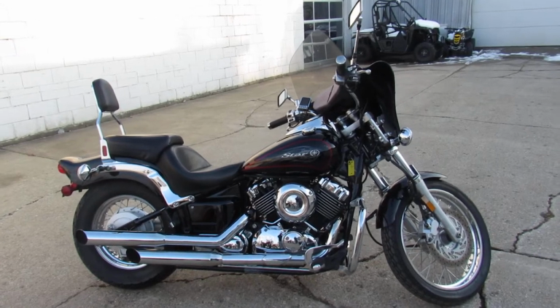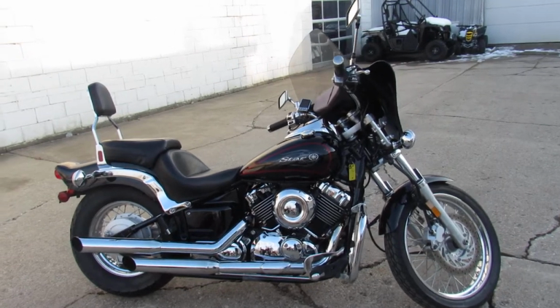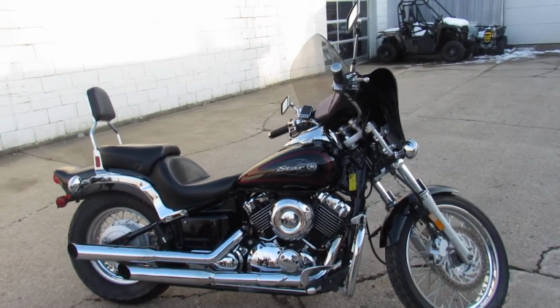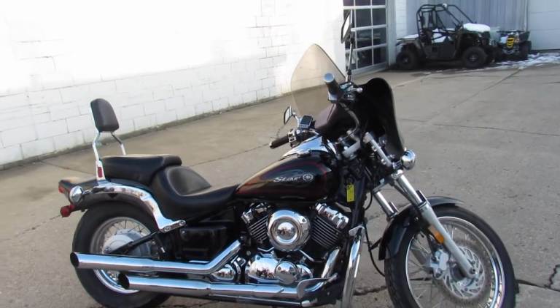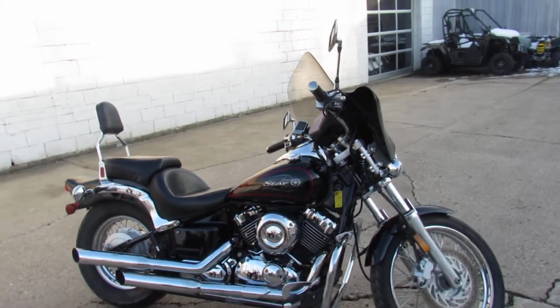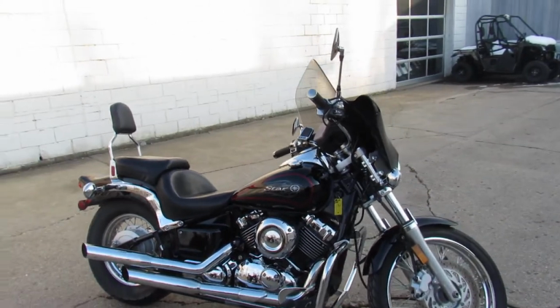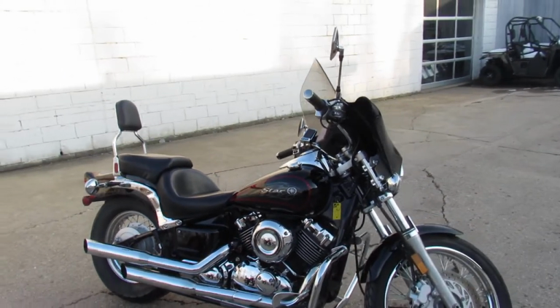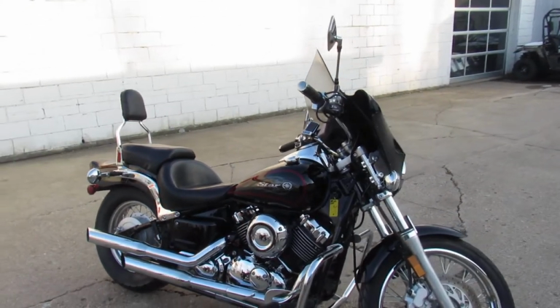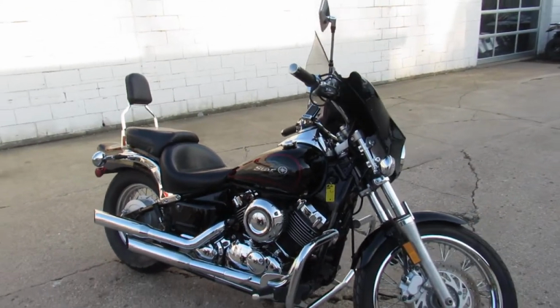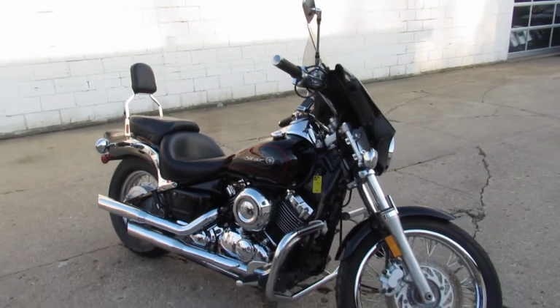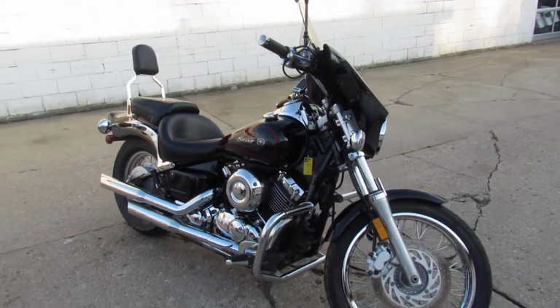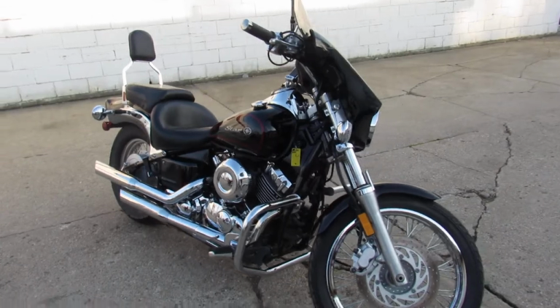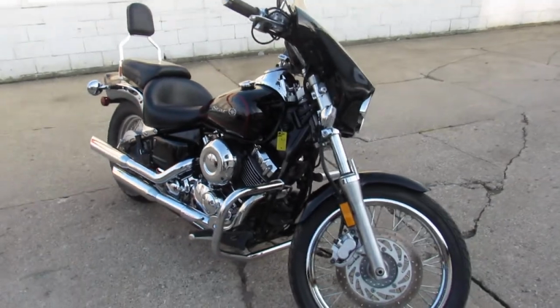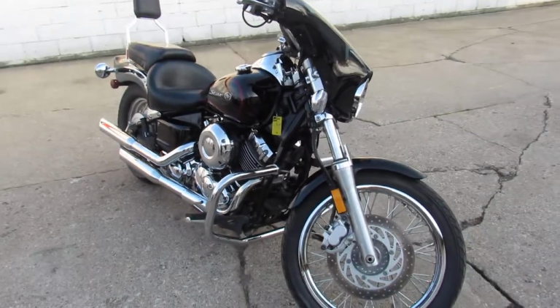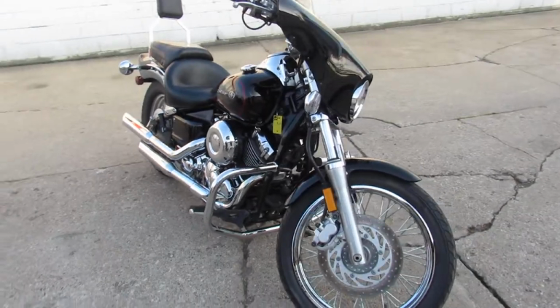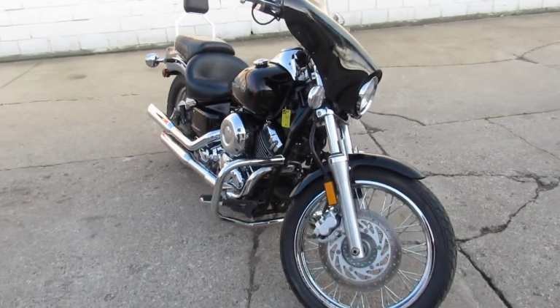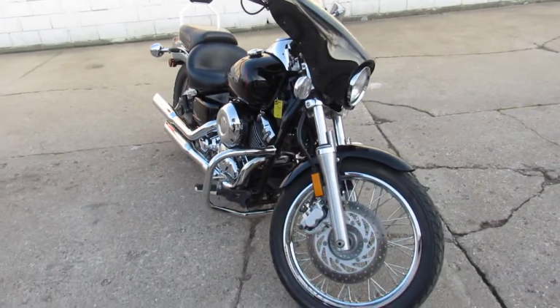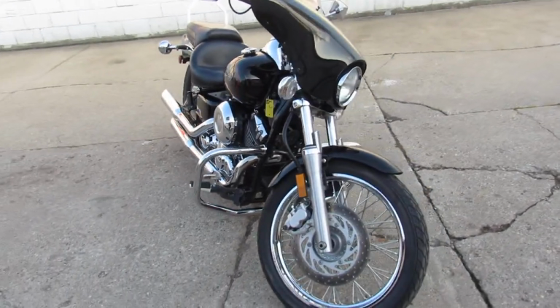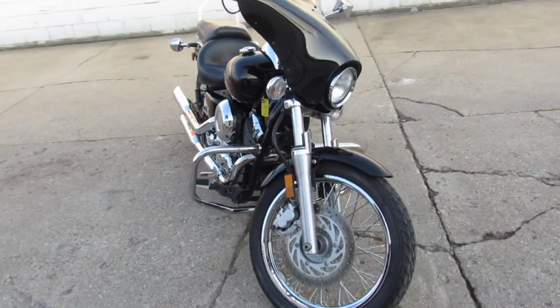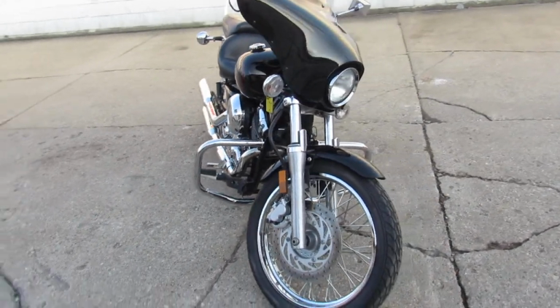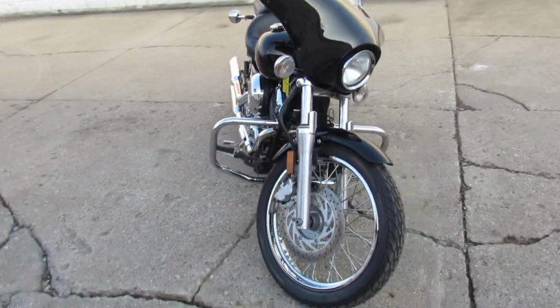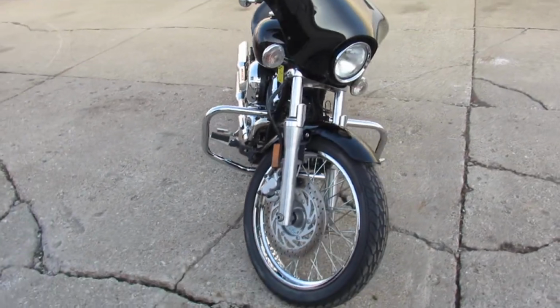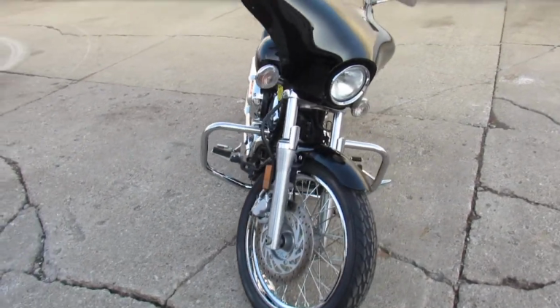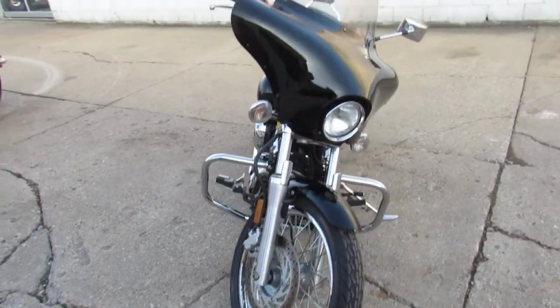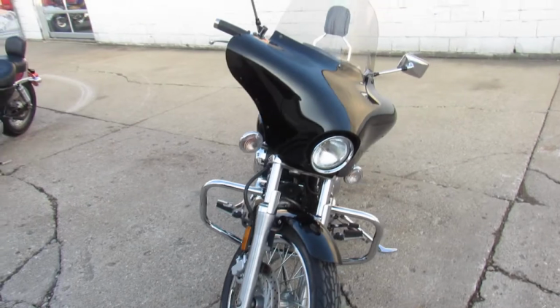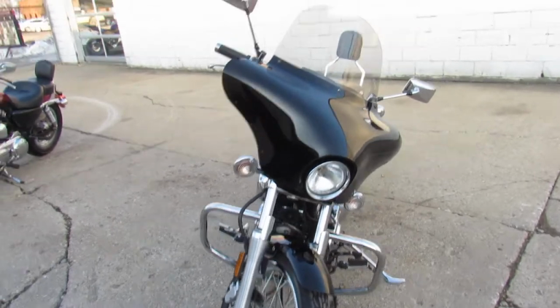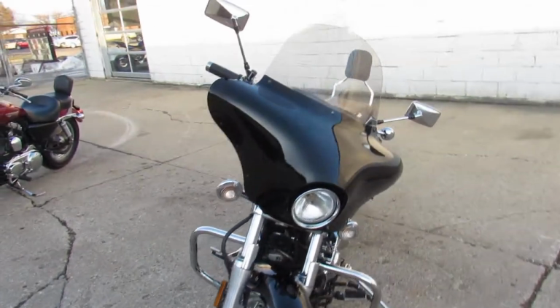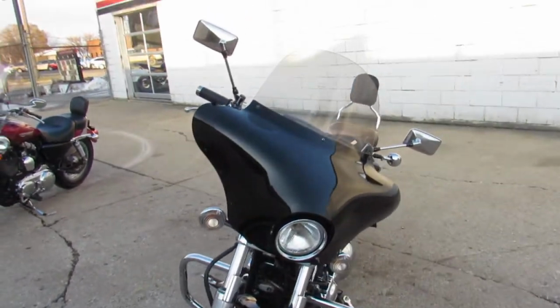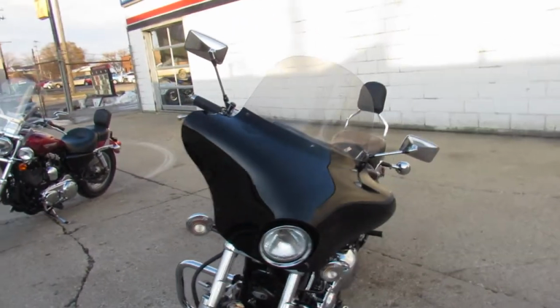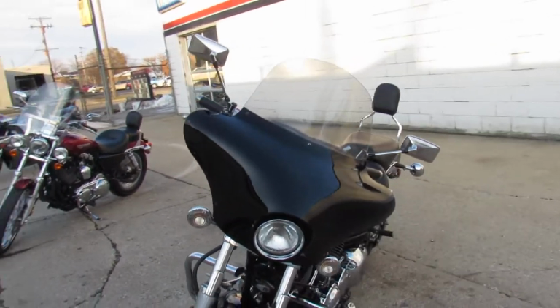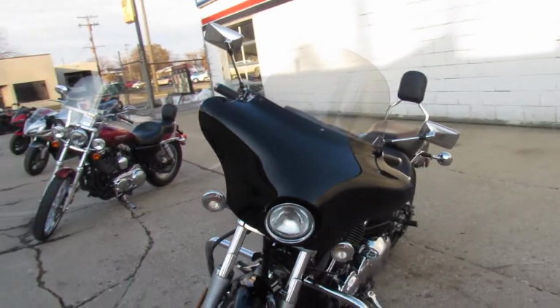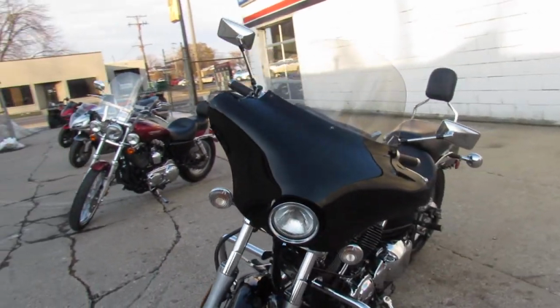Hey guys, ApprovalPowerSports.com here doing some videos on the used cruisers — over a hundred used metric cruisers in the showroom. This one here is a 2011 V-Star 650 with all the extras.